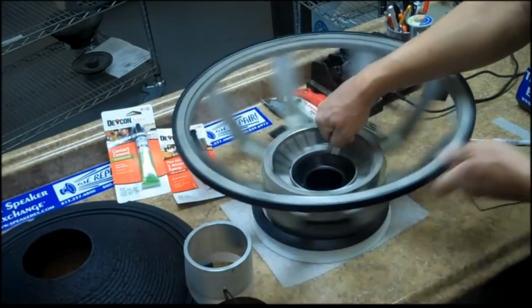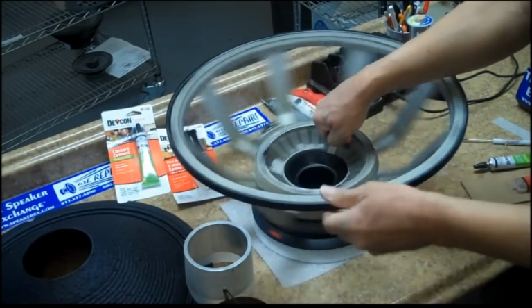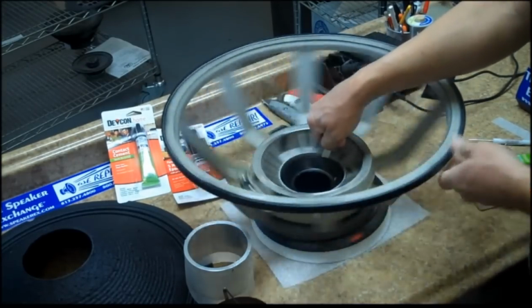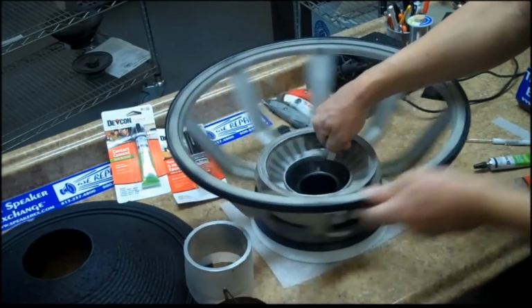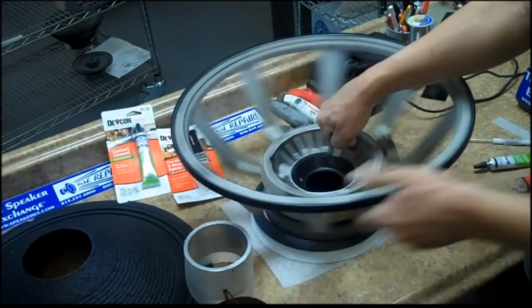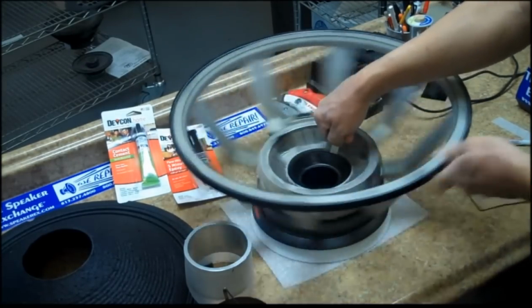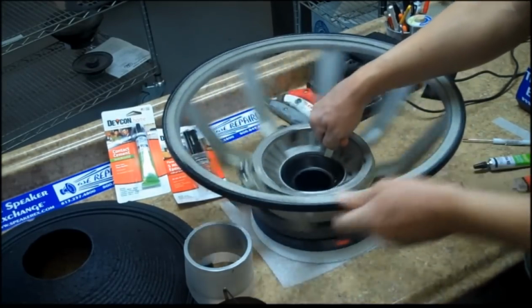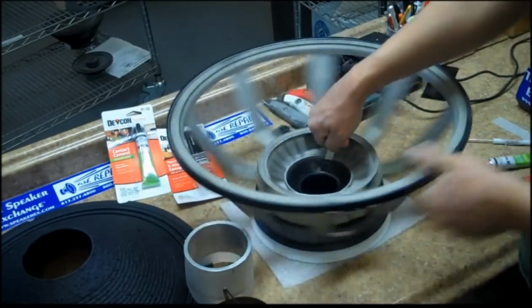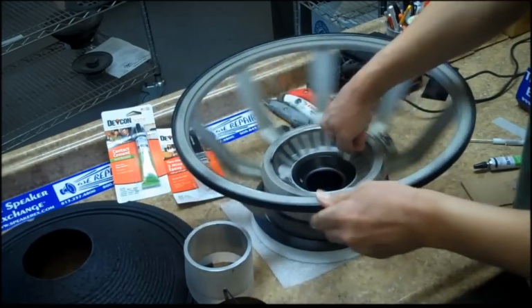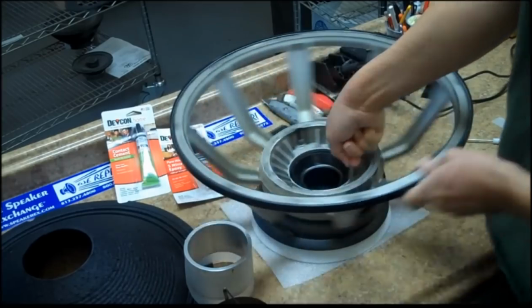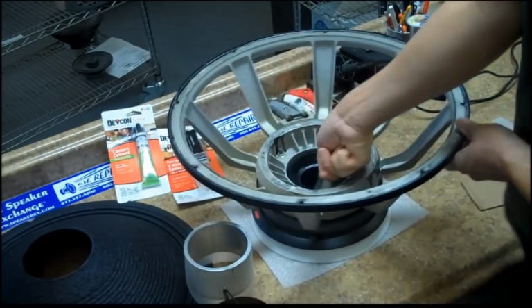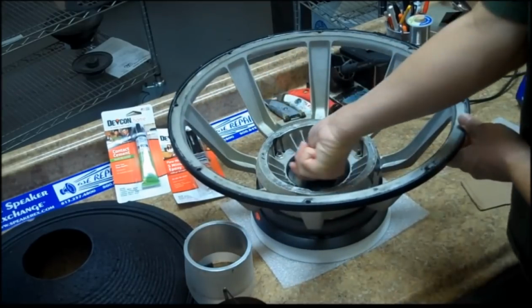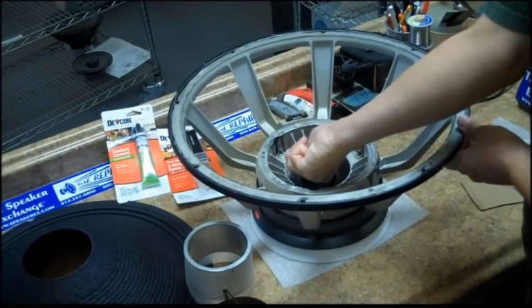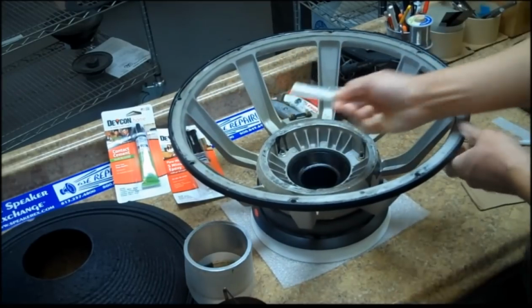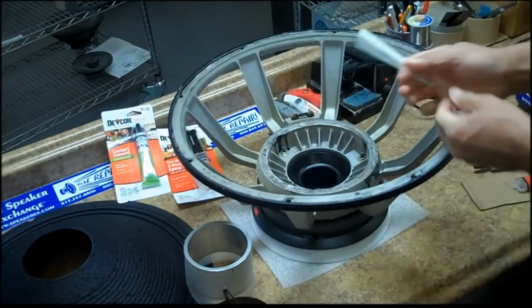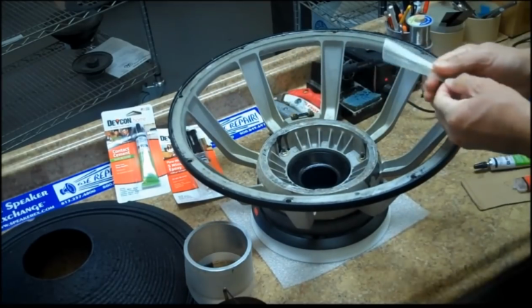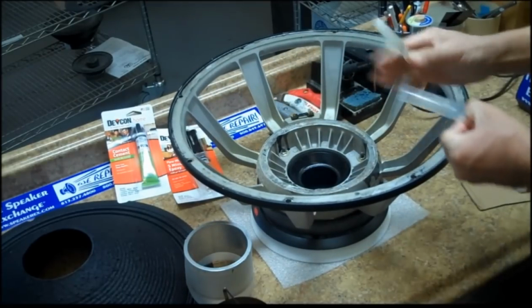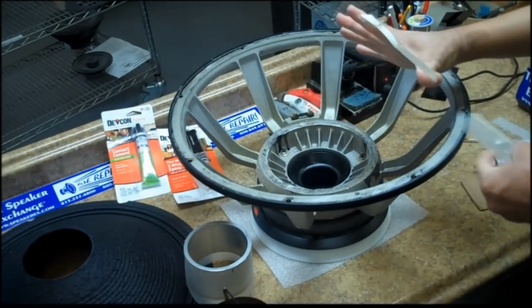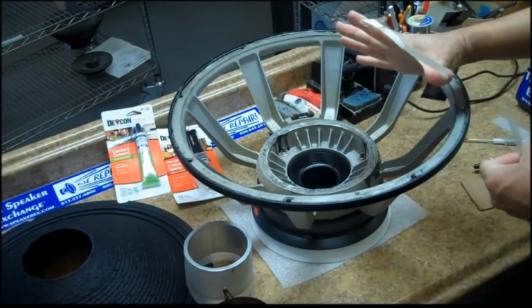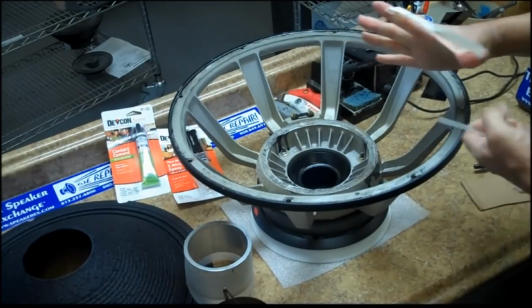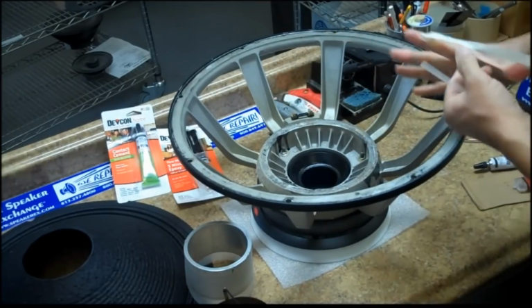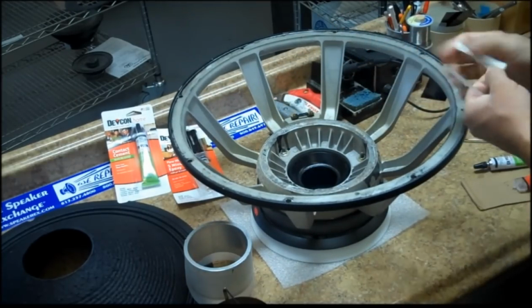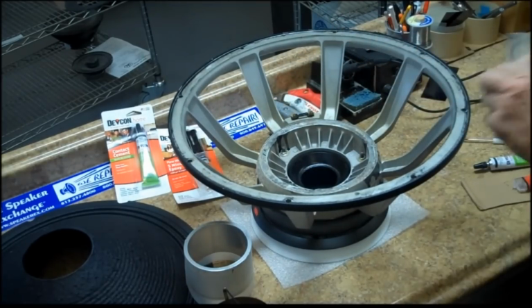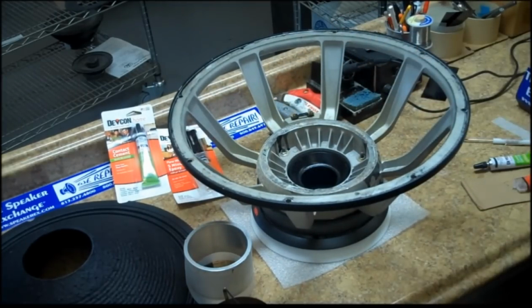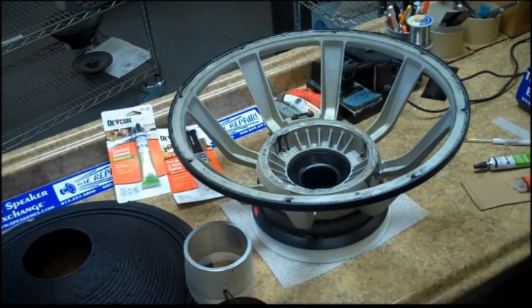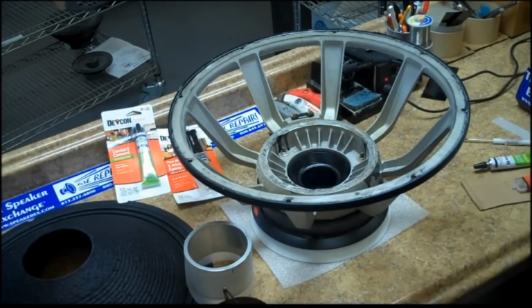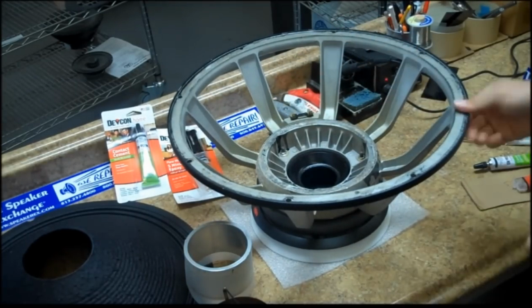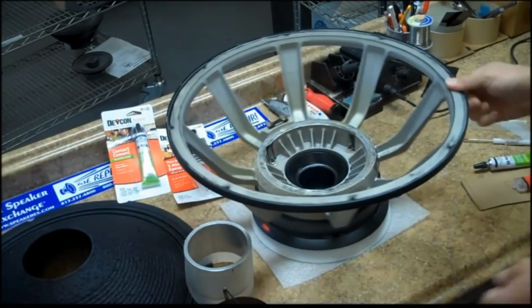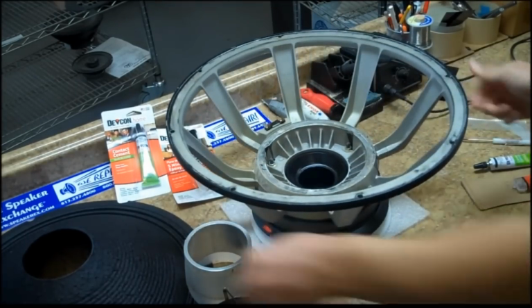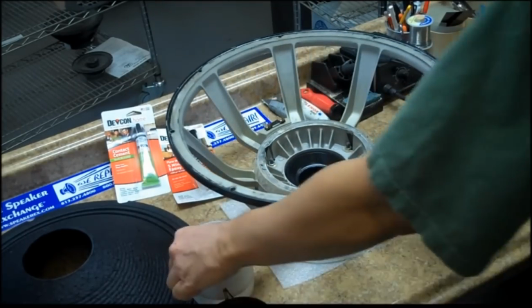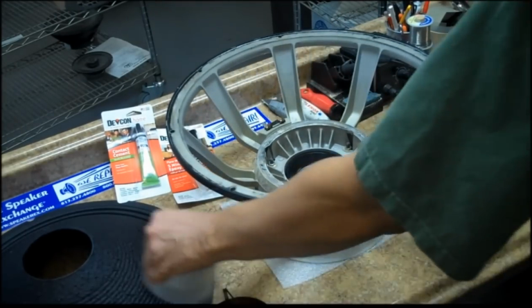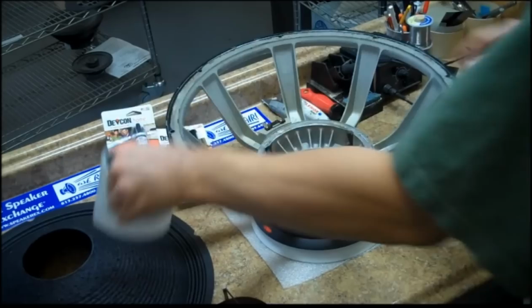Use a shim with masking tape so the sticky side is on both sides. Clean the voice coil gap. Do this repeatedly until it comes up clean.